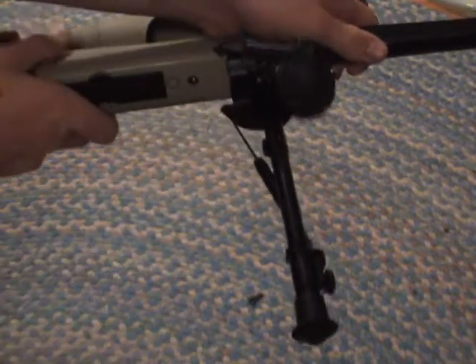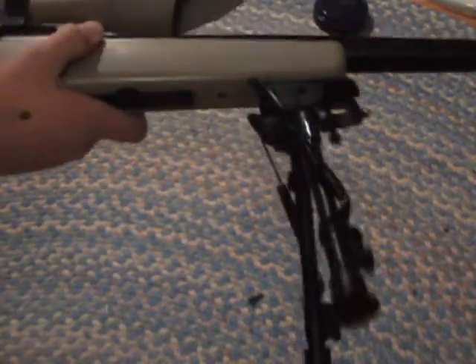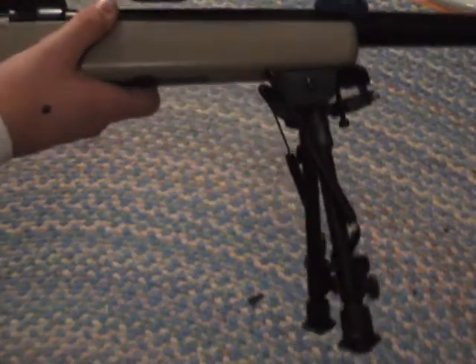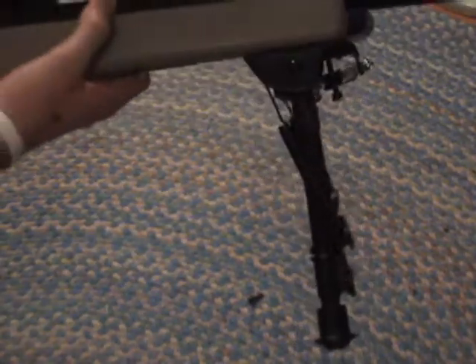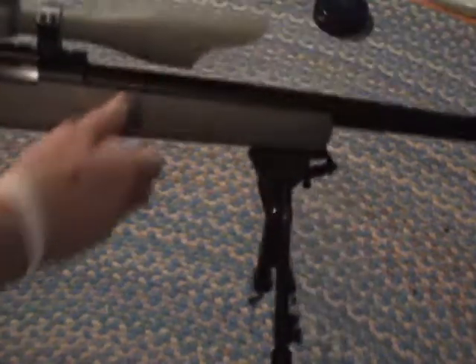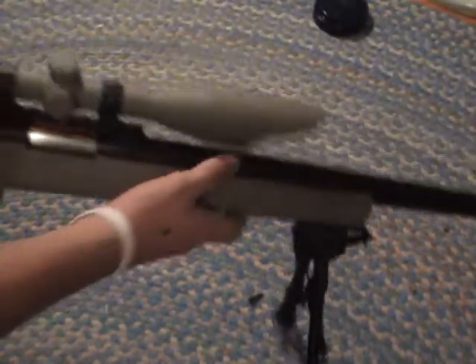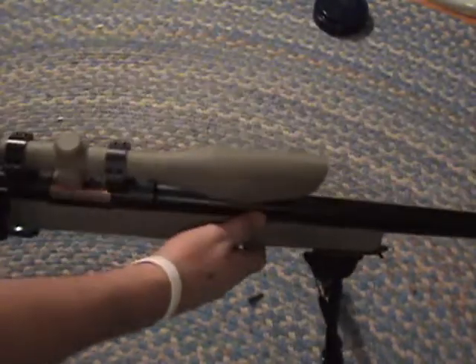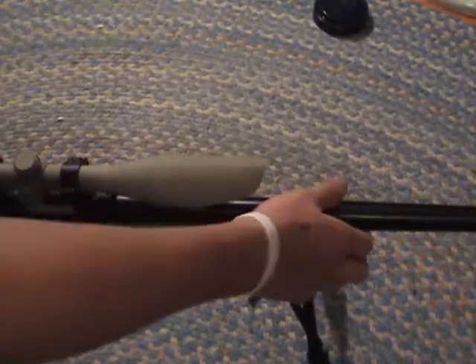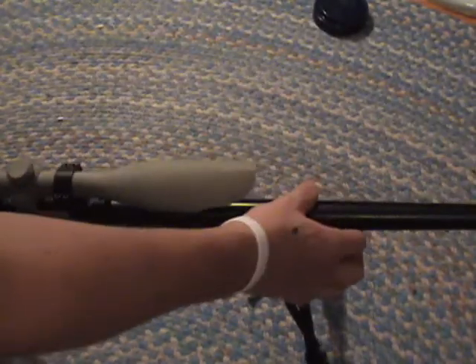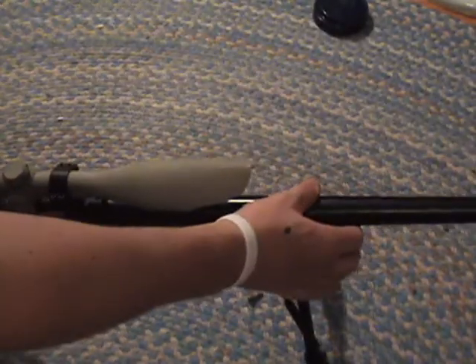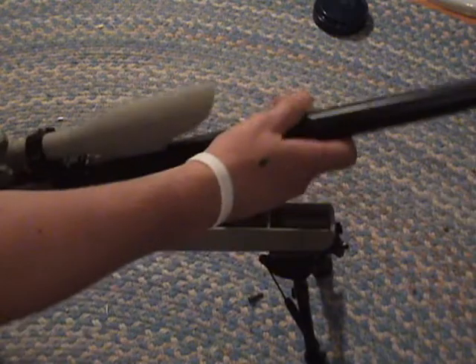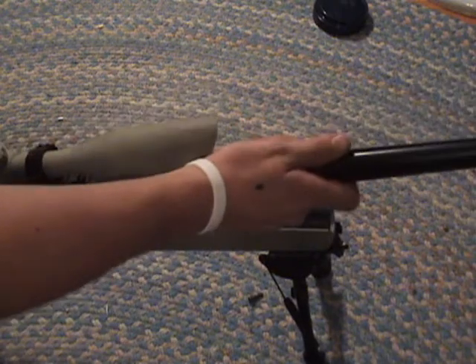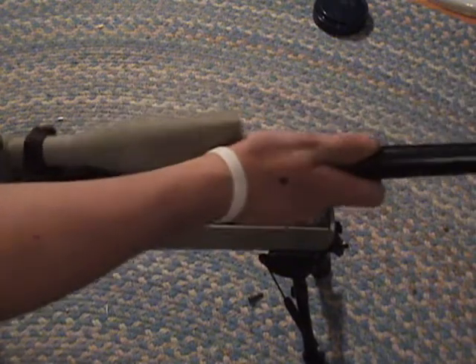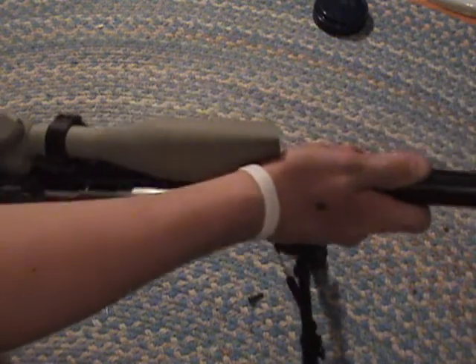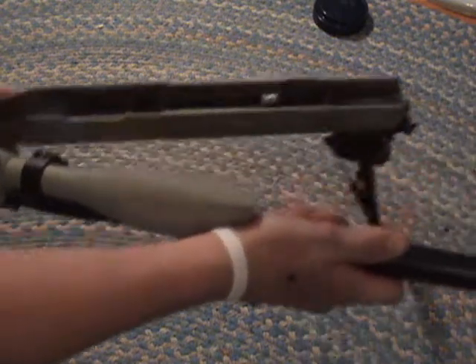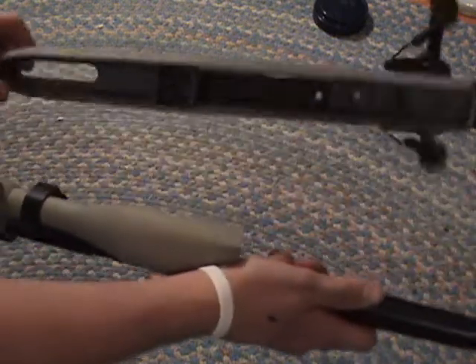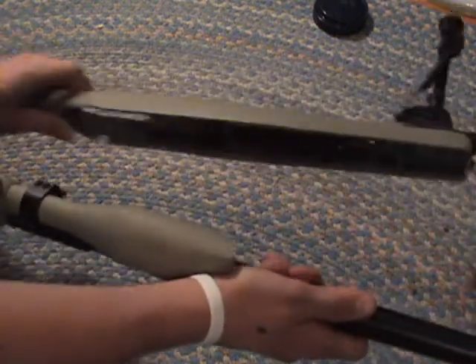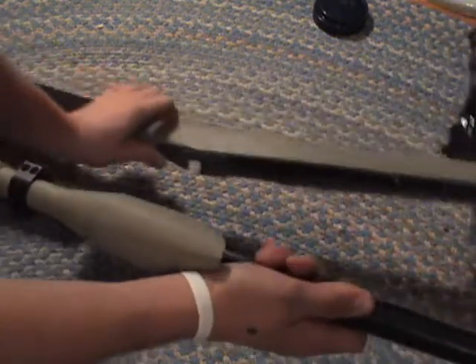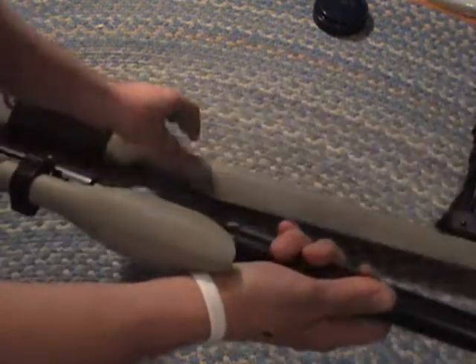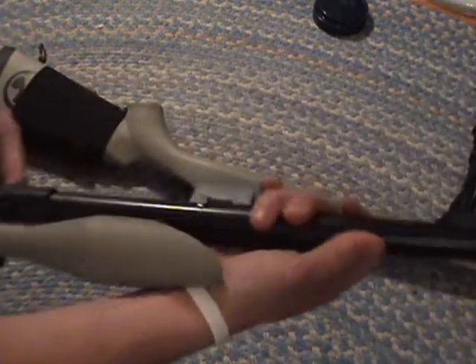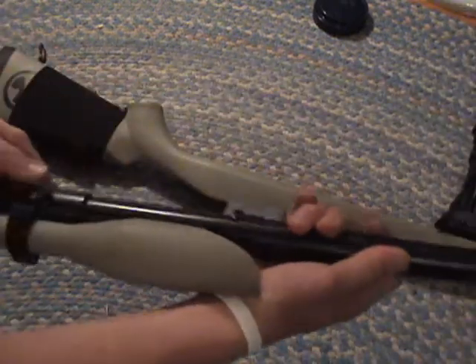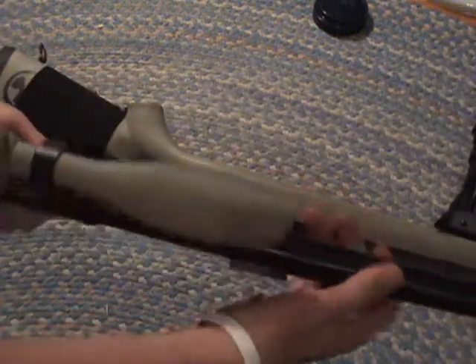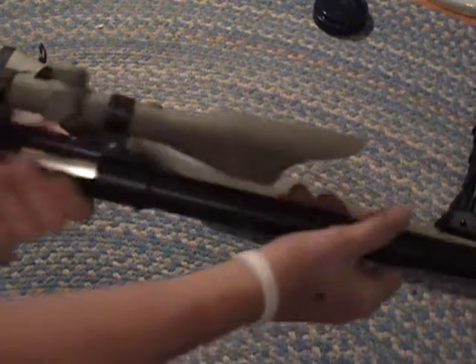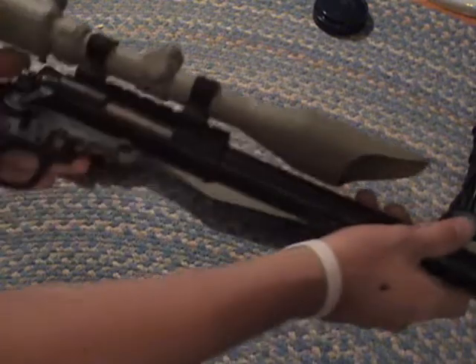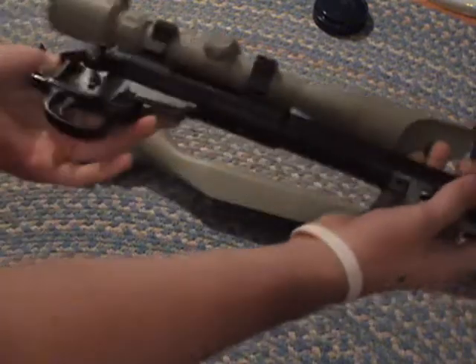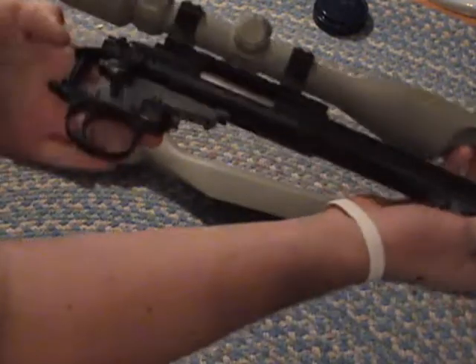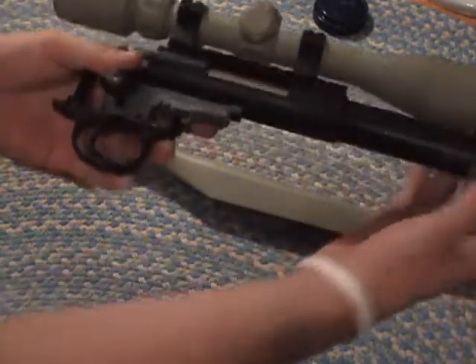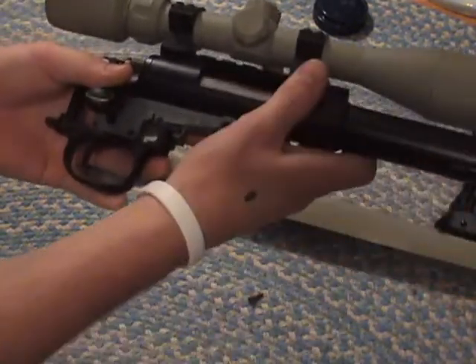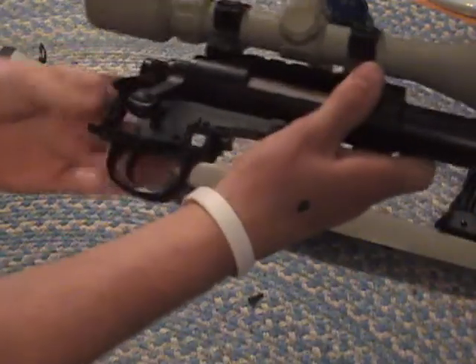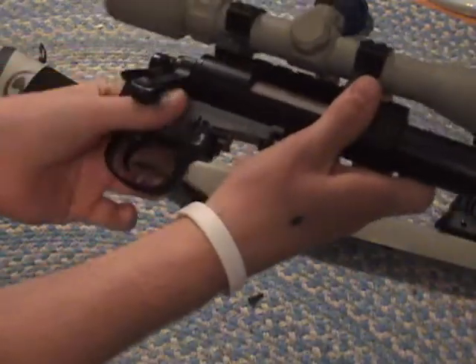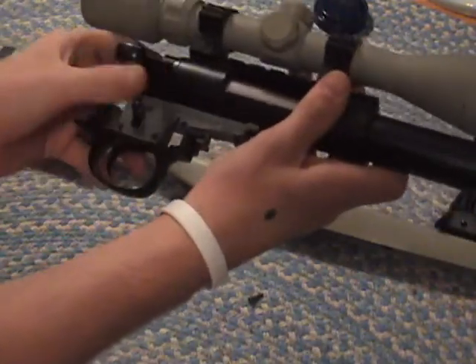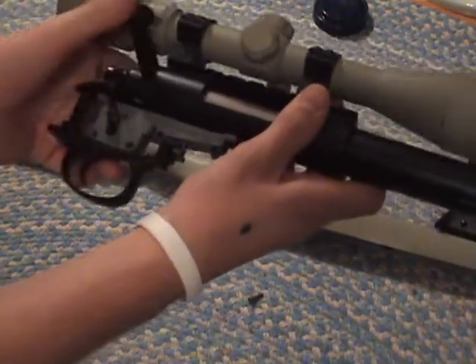Now that you have those both out, you can pop the barrel off of the receiver, and you'll have the trigger mechanism right there.